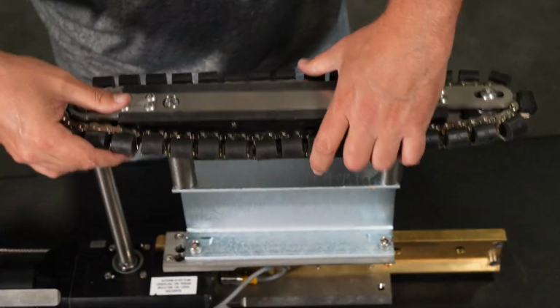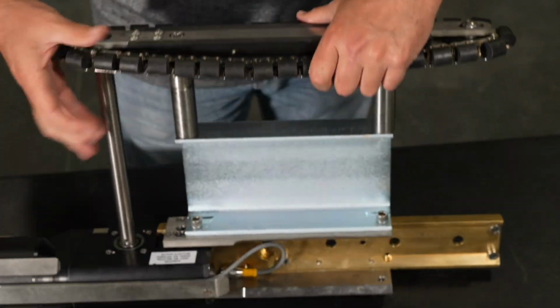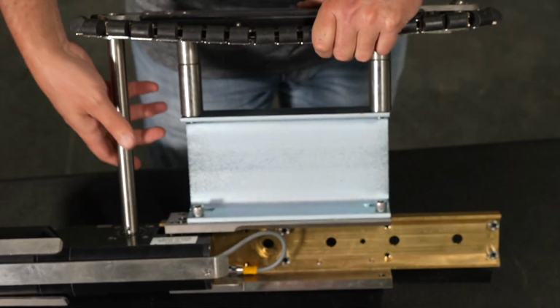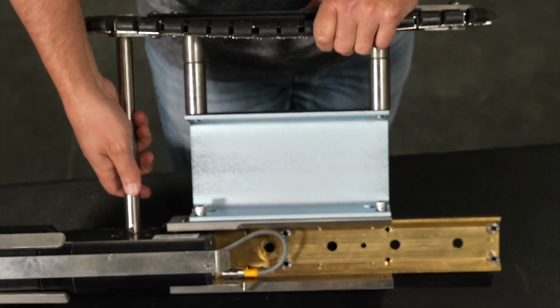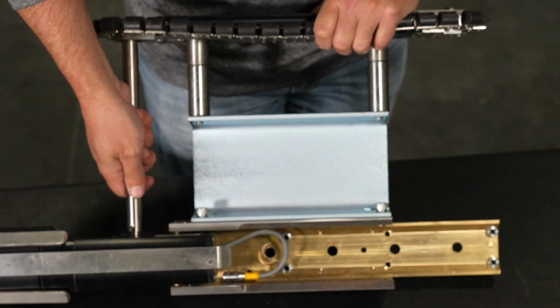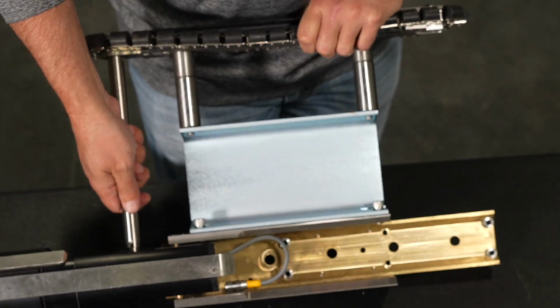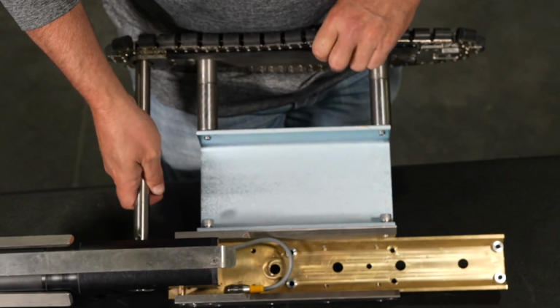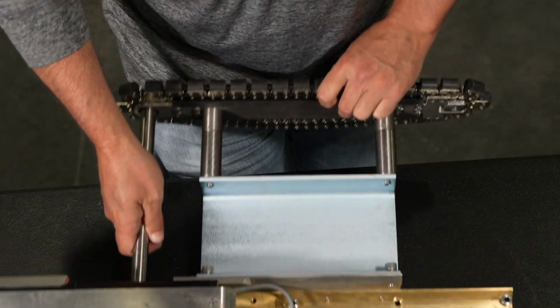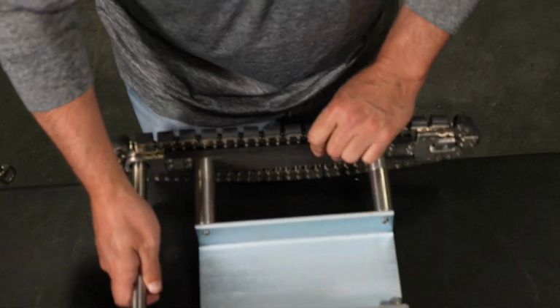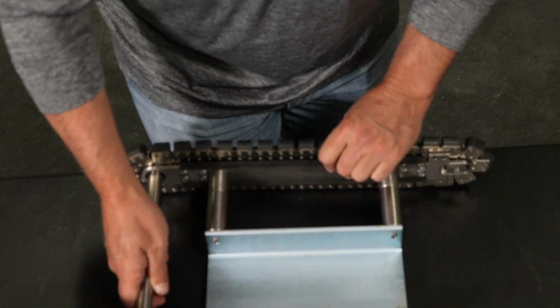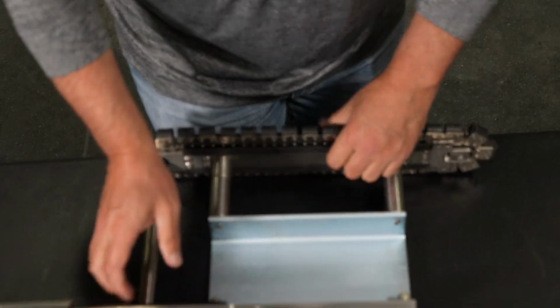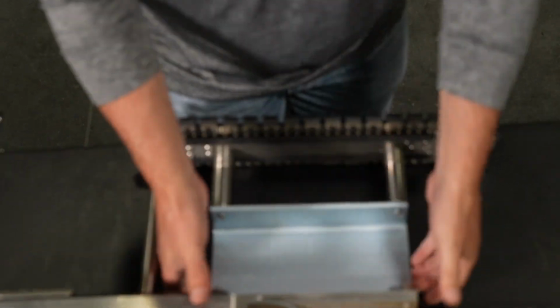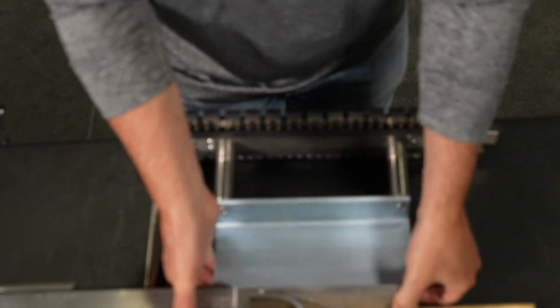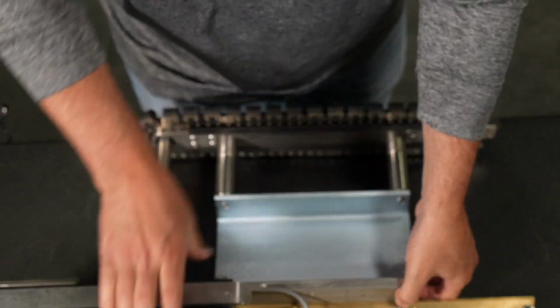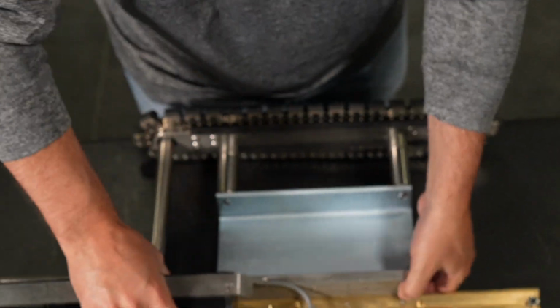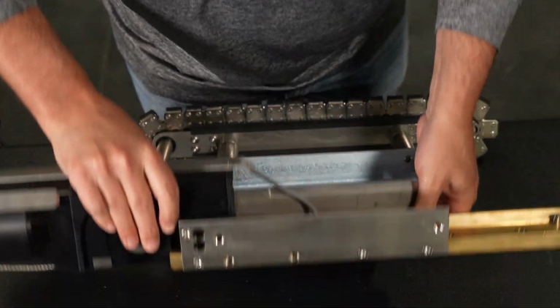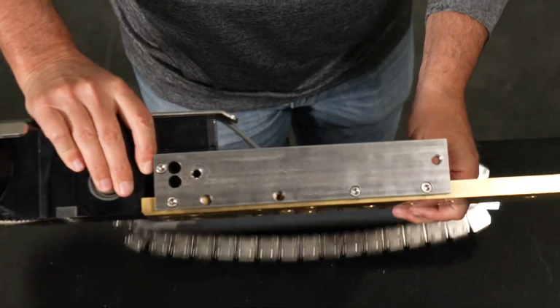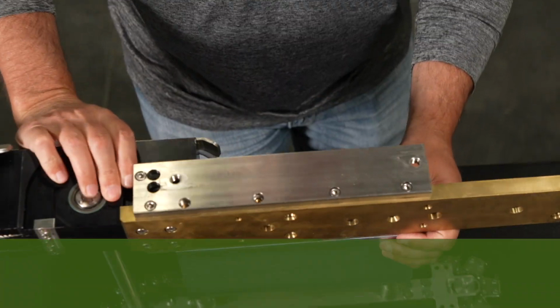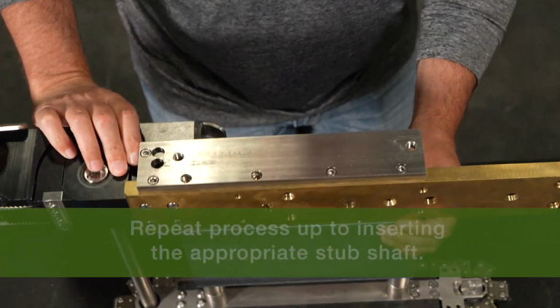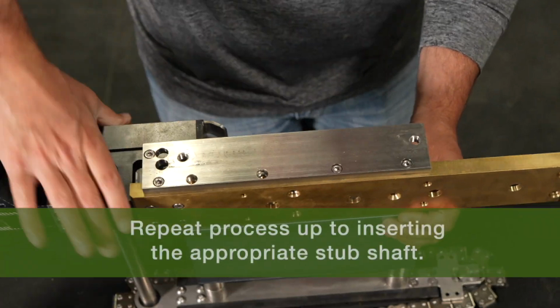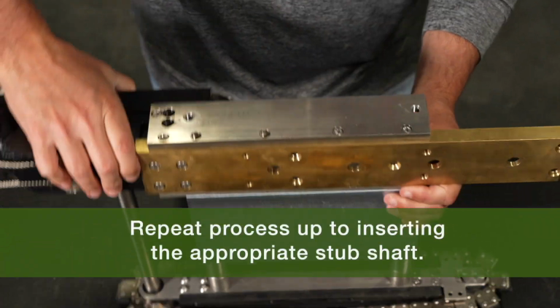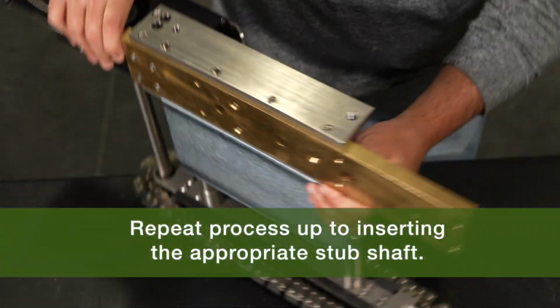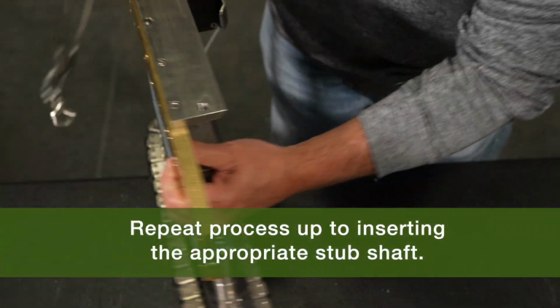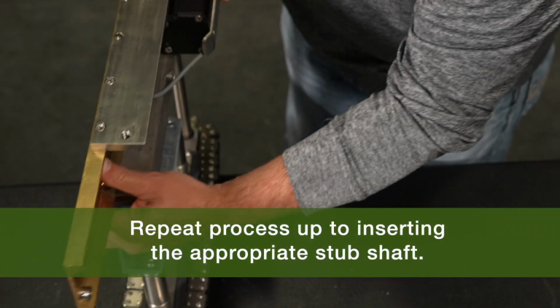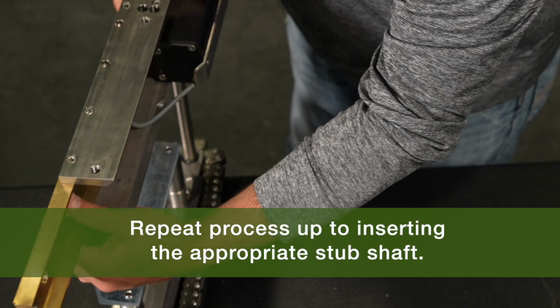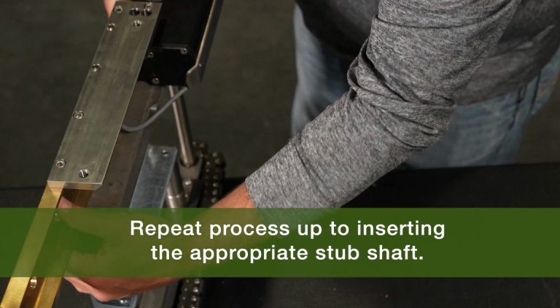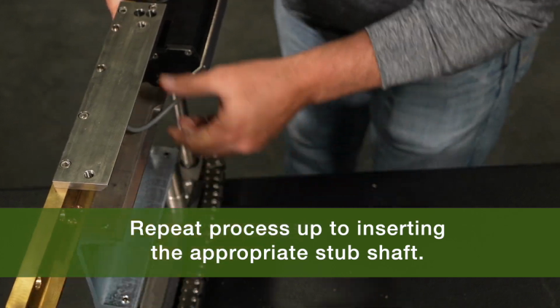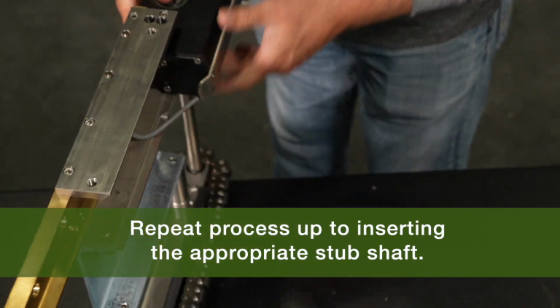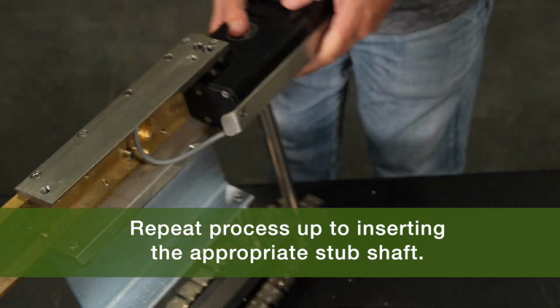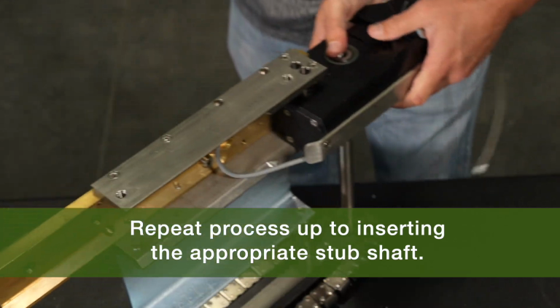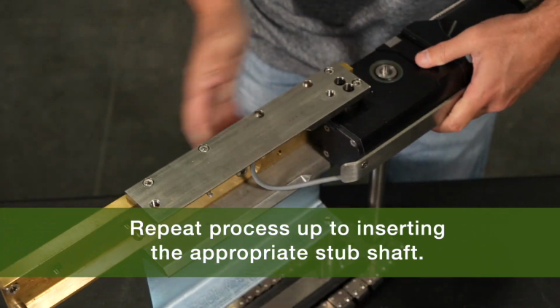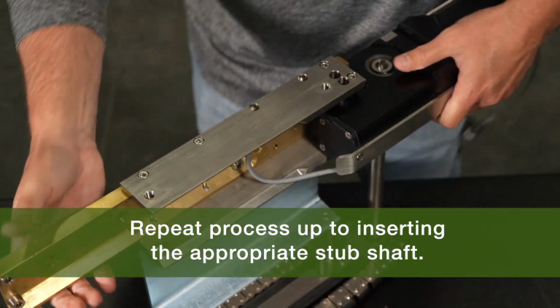Carefully rotate the ProTrack unit so that the right side is facing up and repeat the process with the channel extension and screws, as well as hand tightening the four 1-1/4-inch spacers.